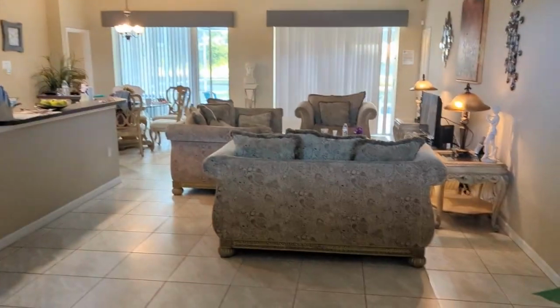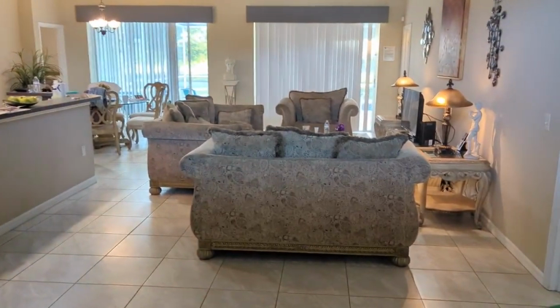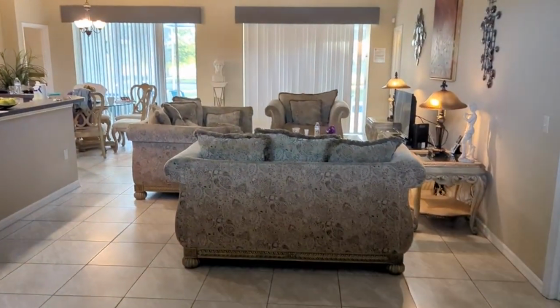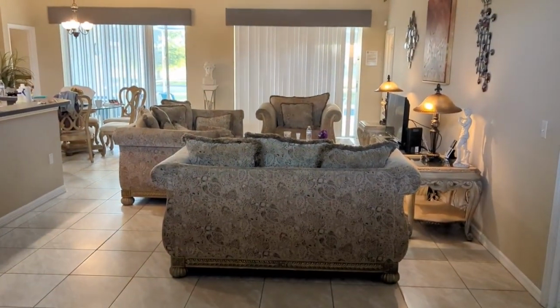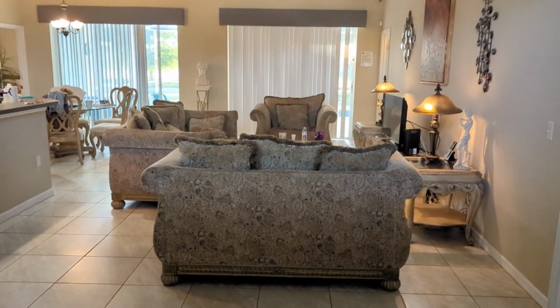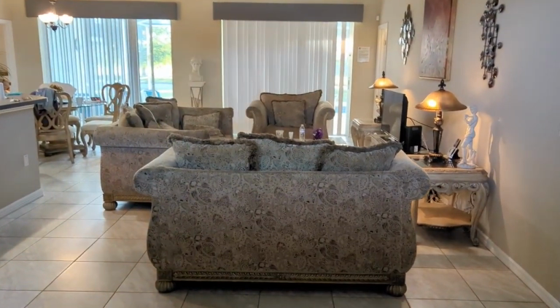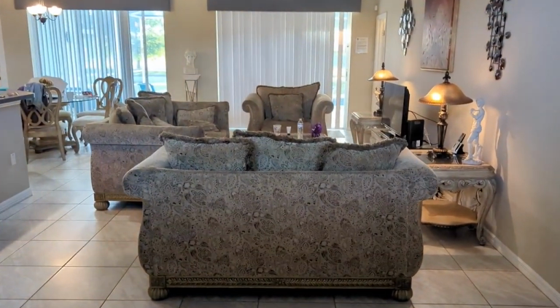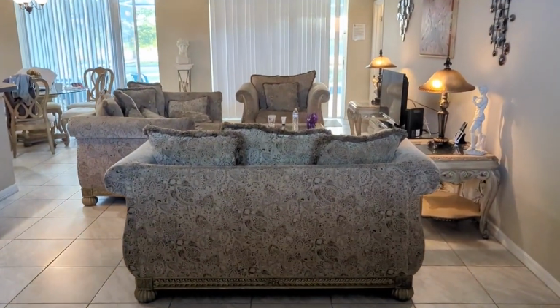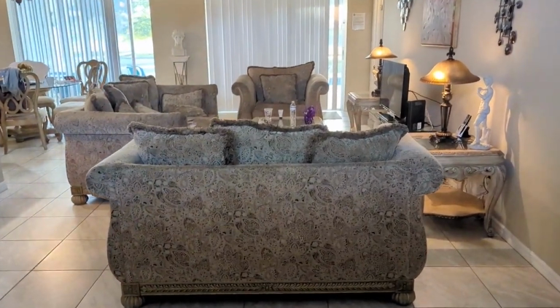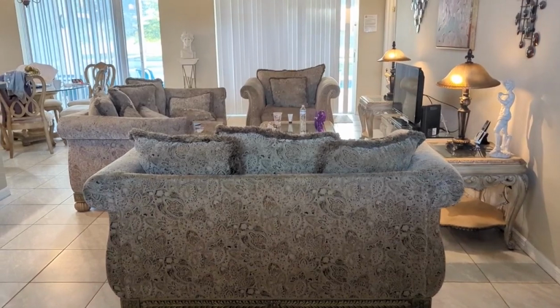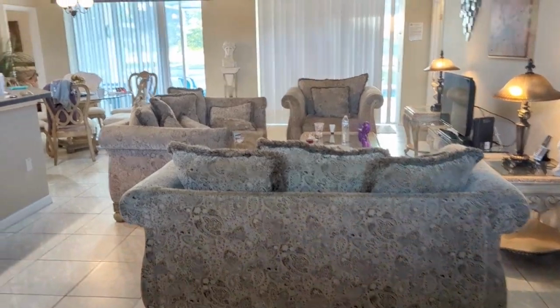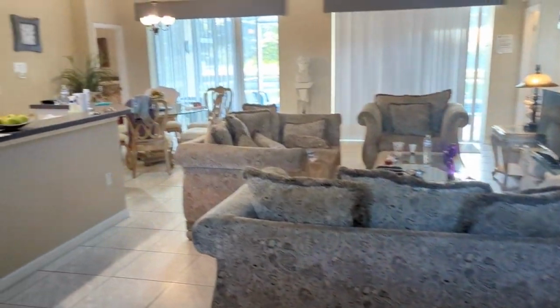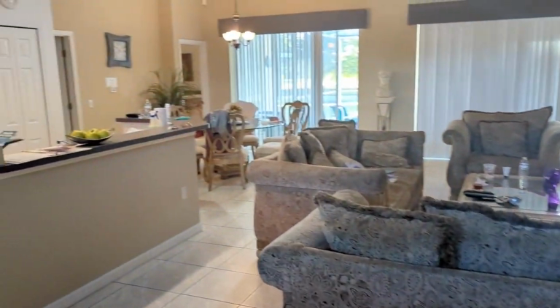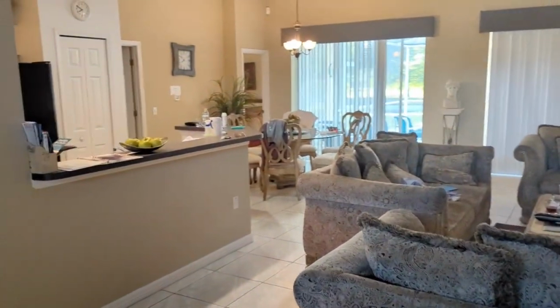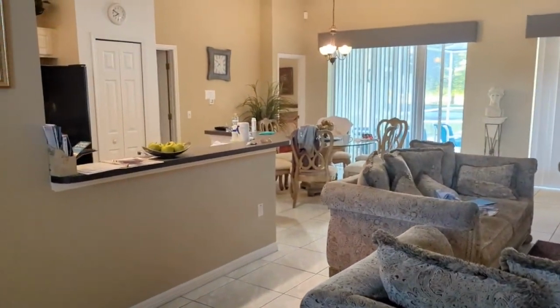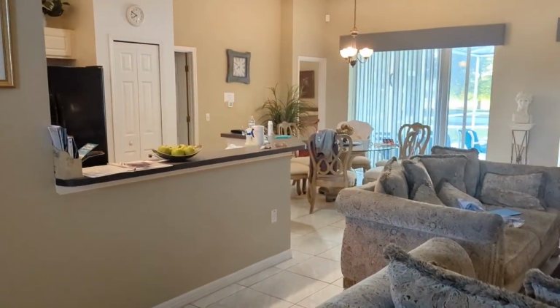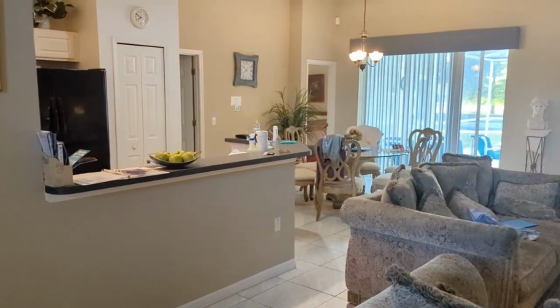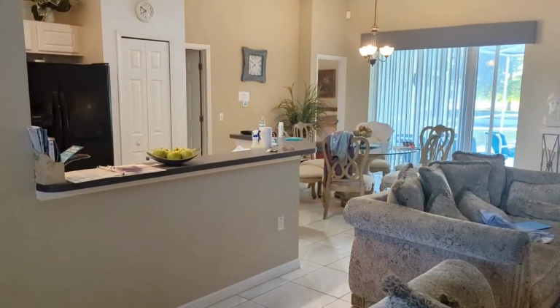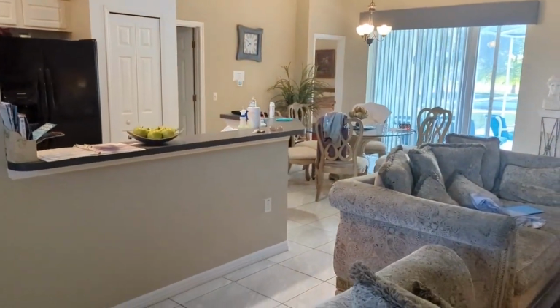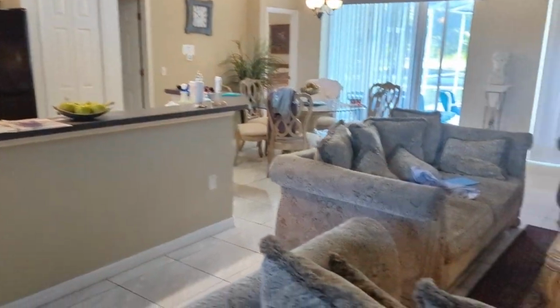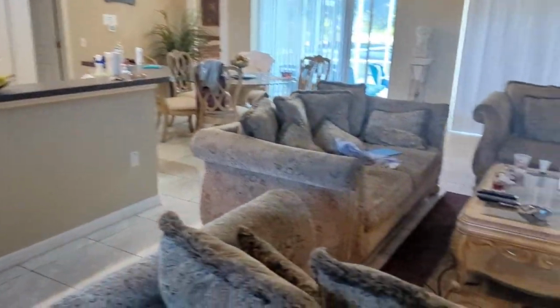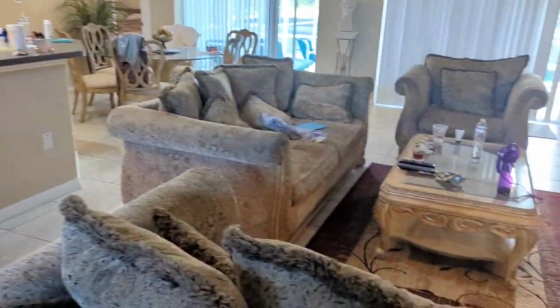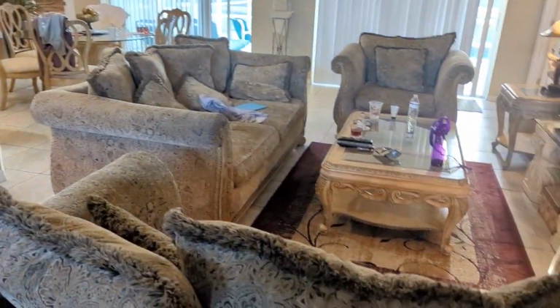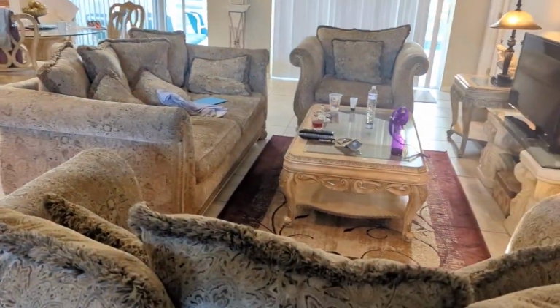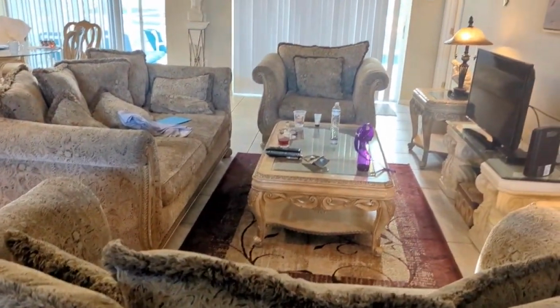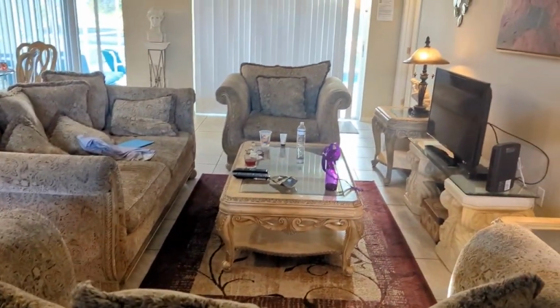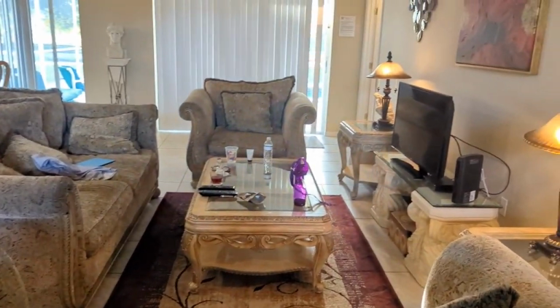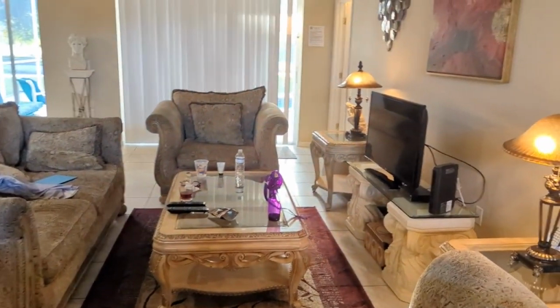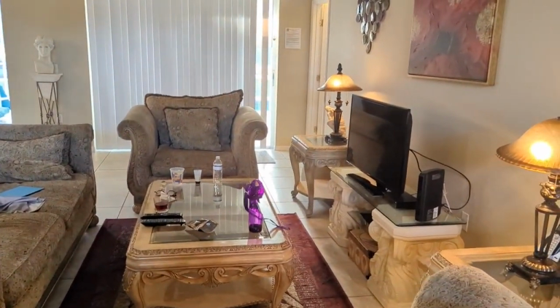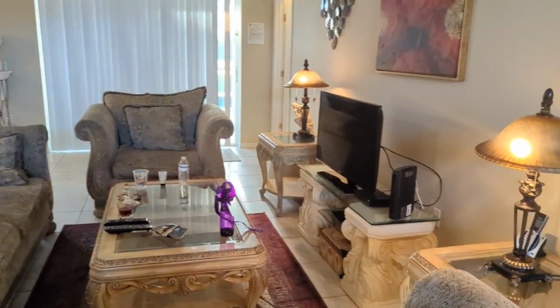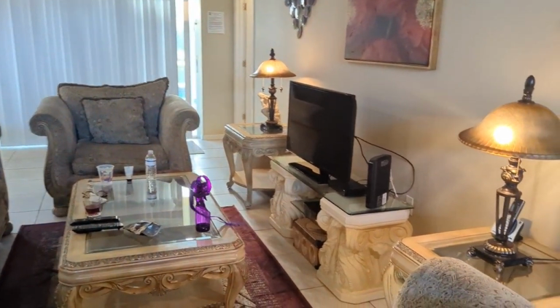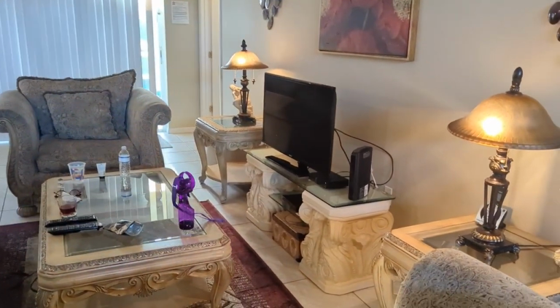Nice big open plan living room area with the kitchen over to the left. Really nice sofas, really comfortable. Big screen TV.